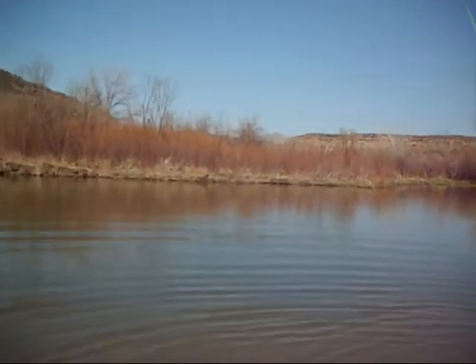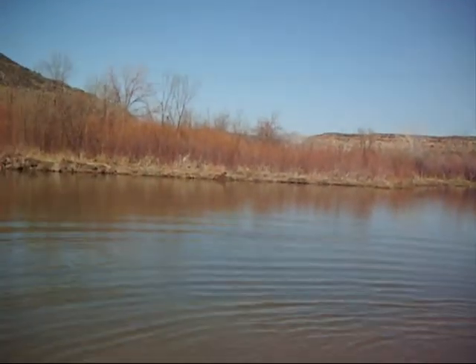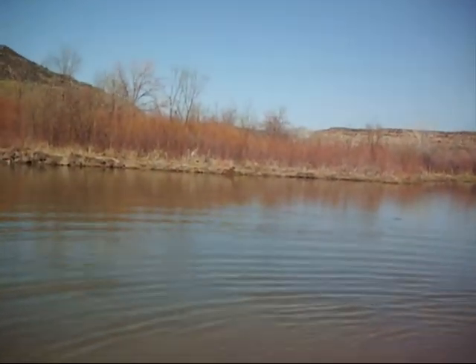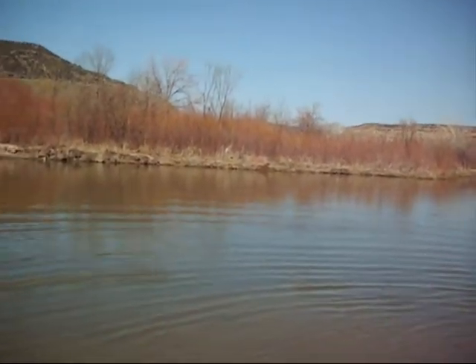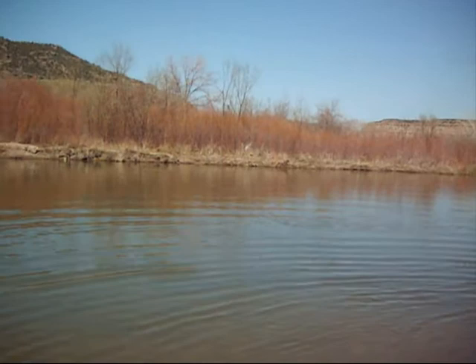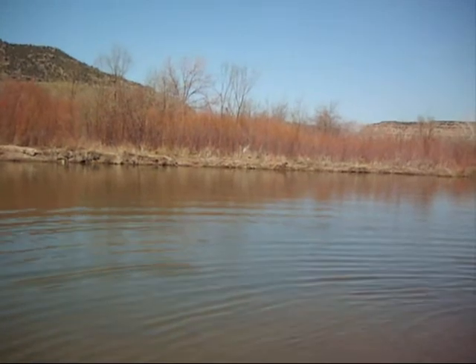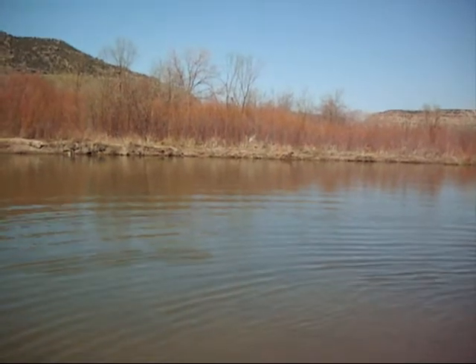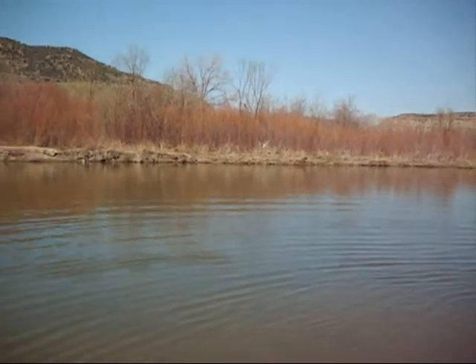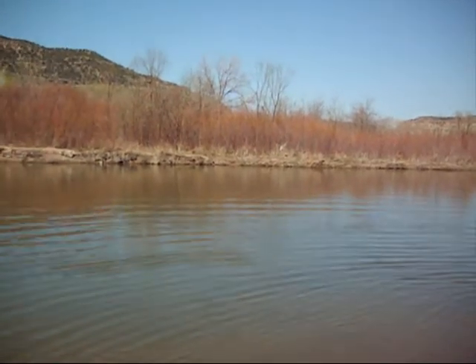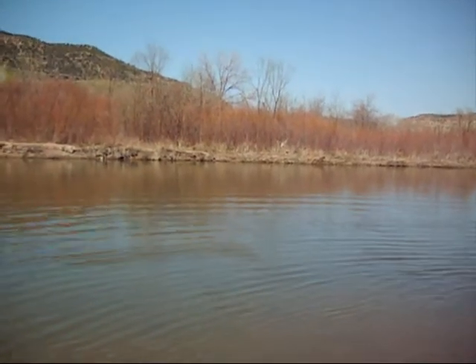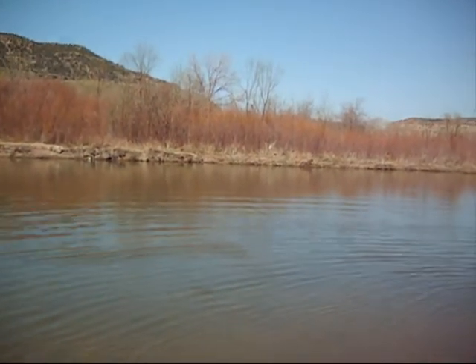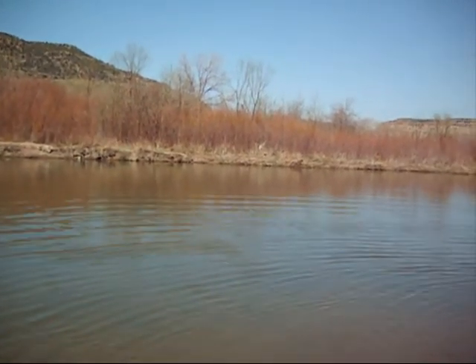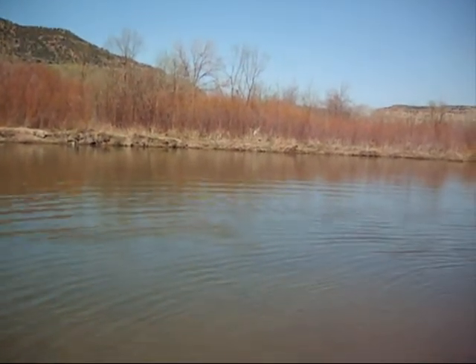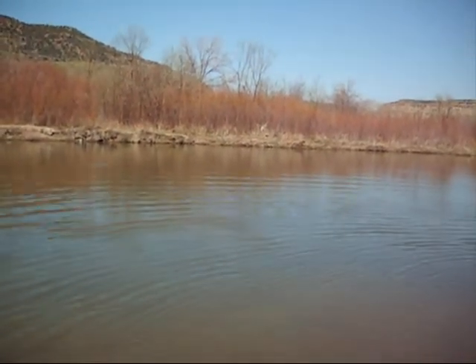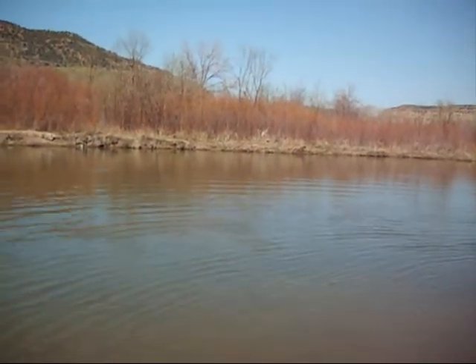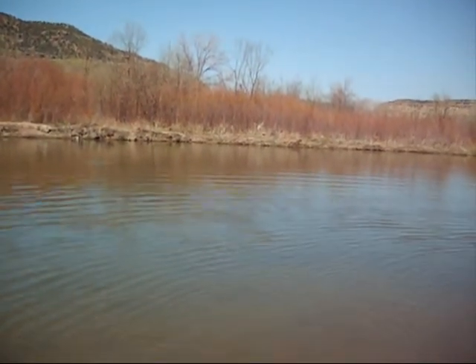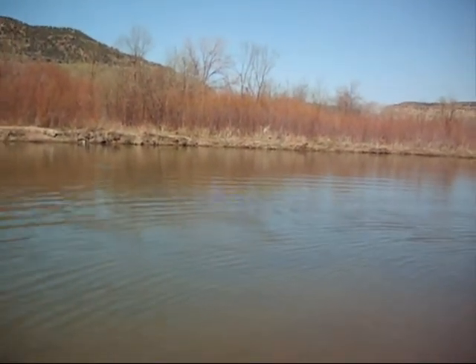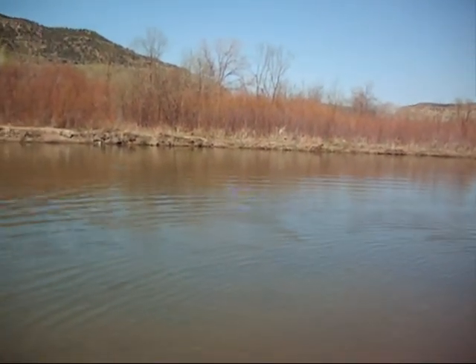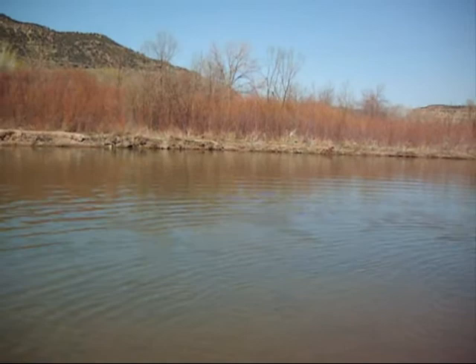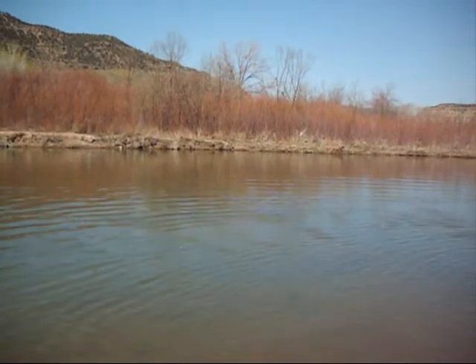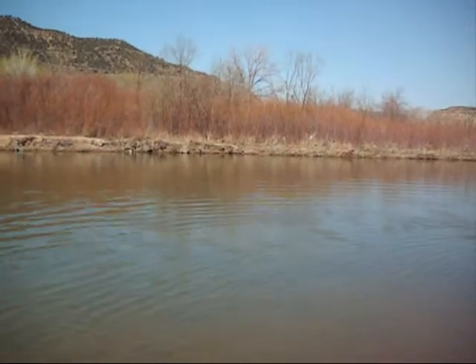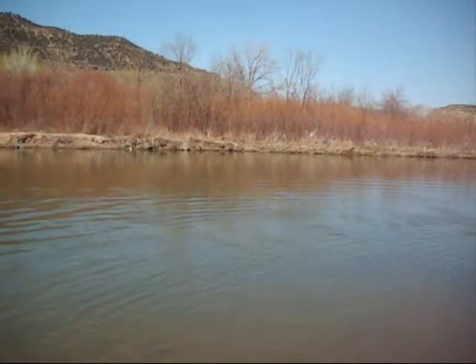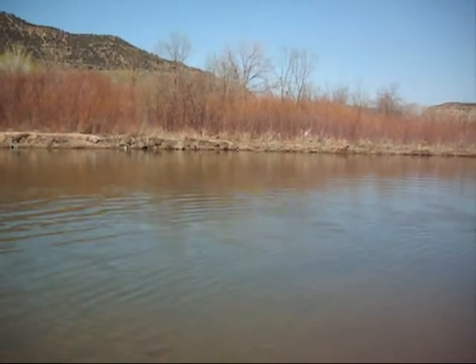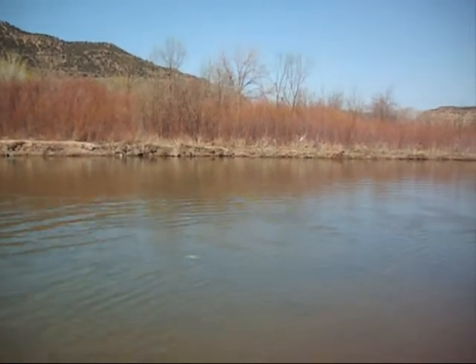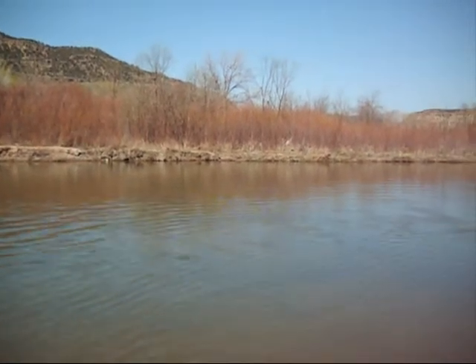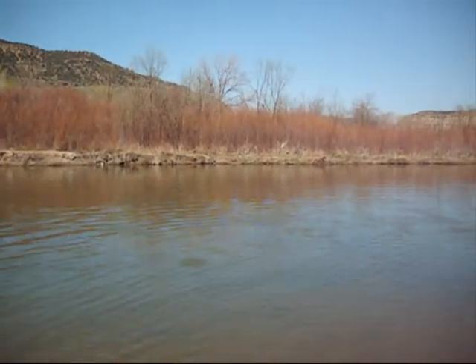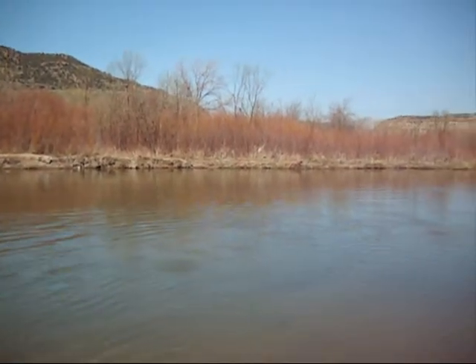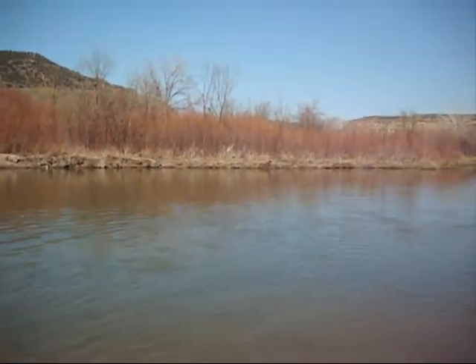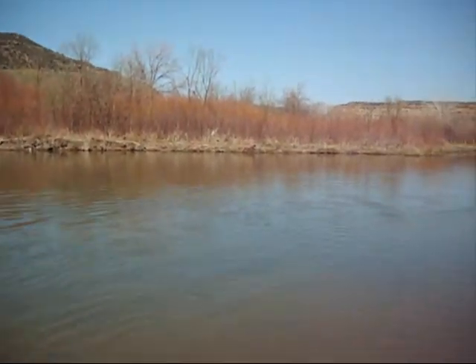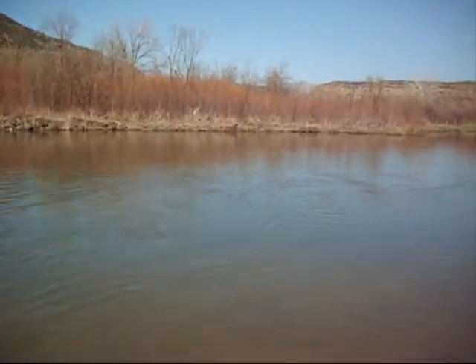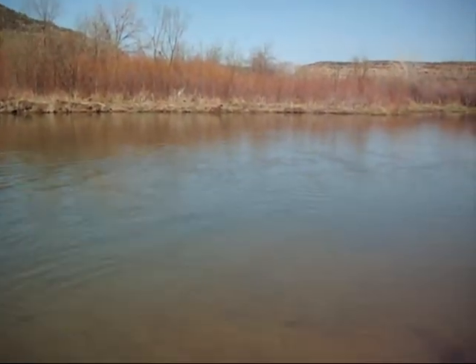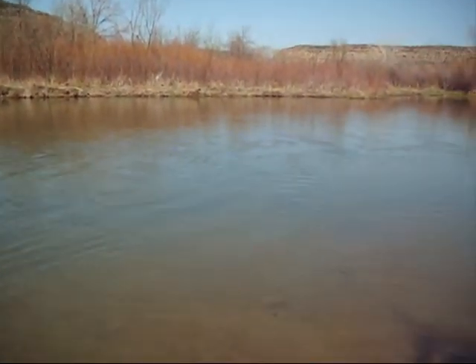Nice fish. Yep, this is another nice one. We're doing the 20-incher and a few others. Not the biggest one yet, but...